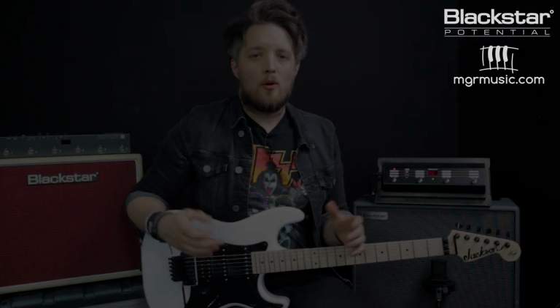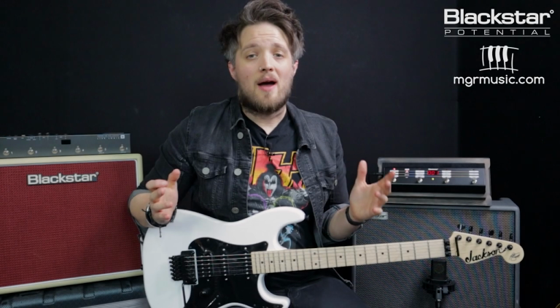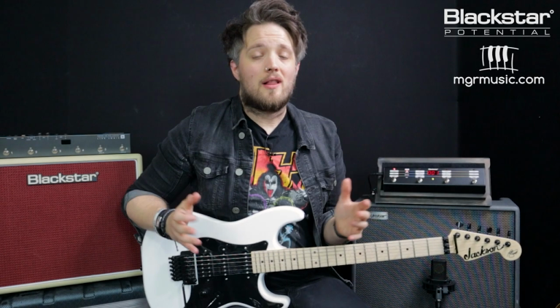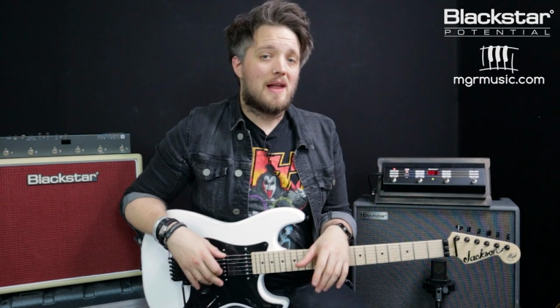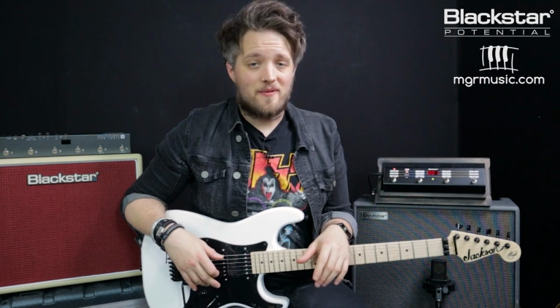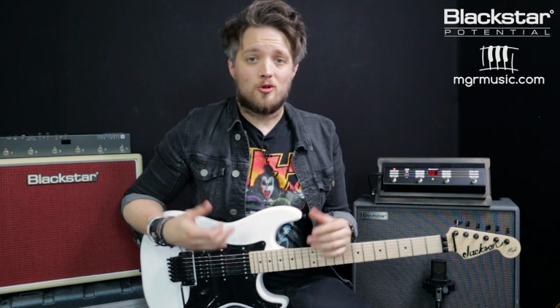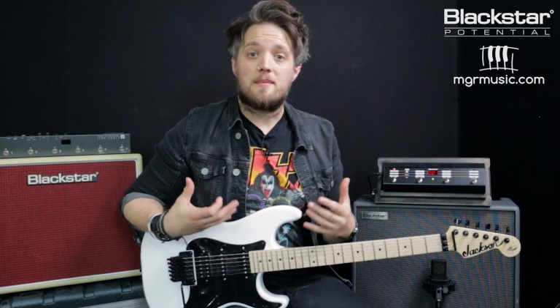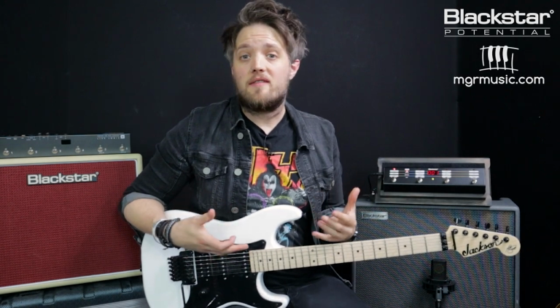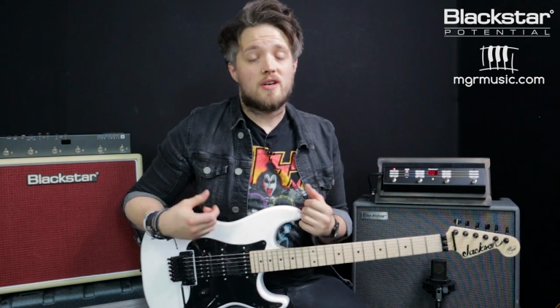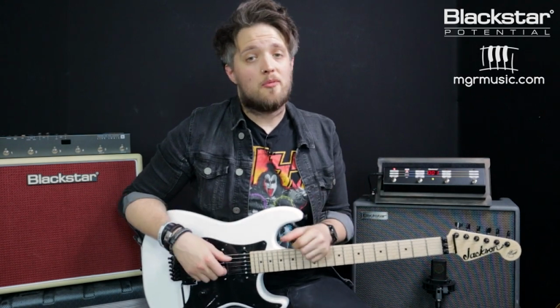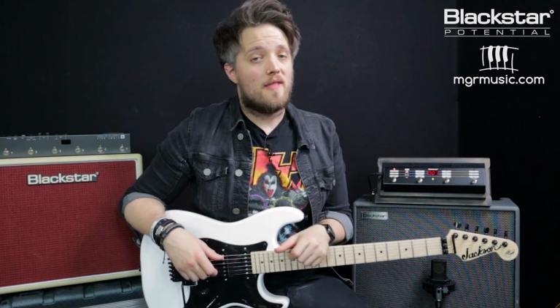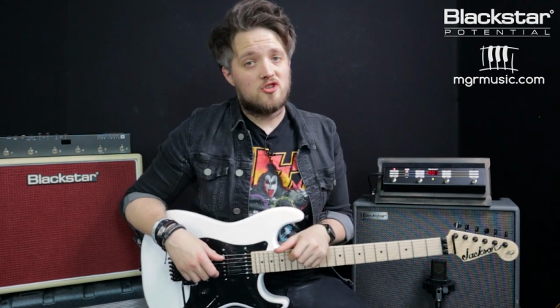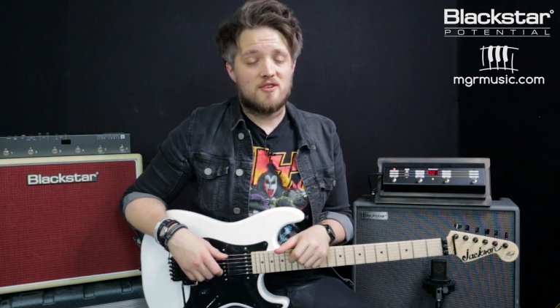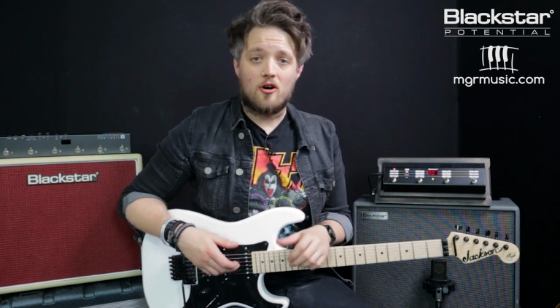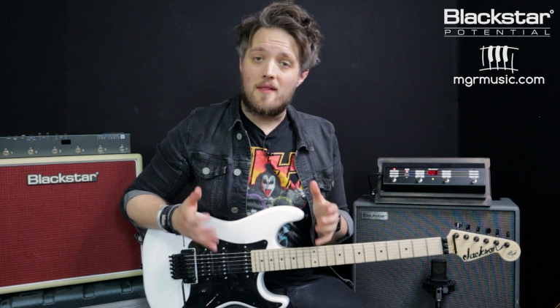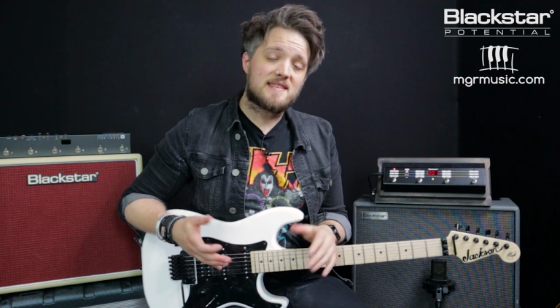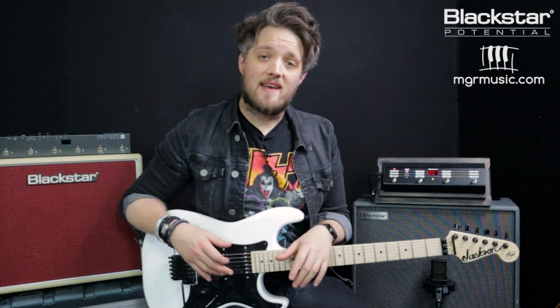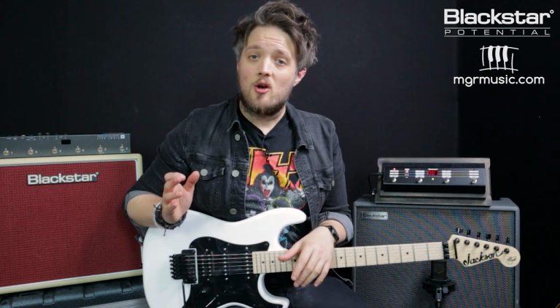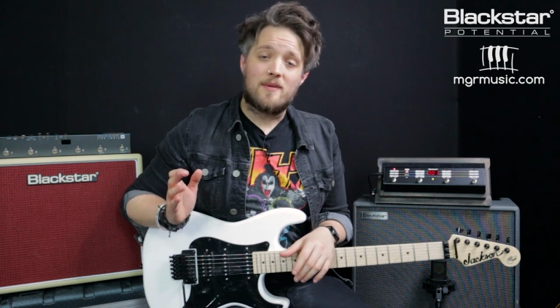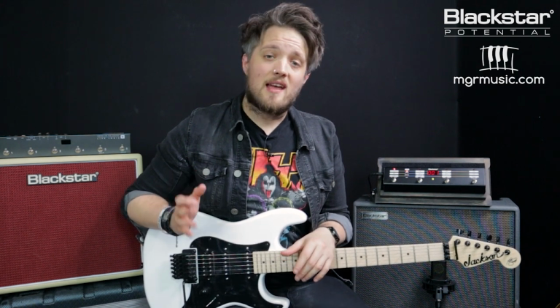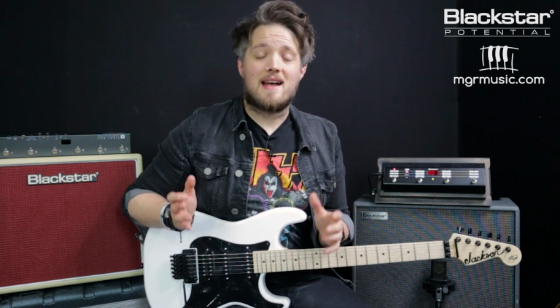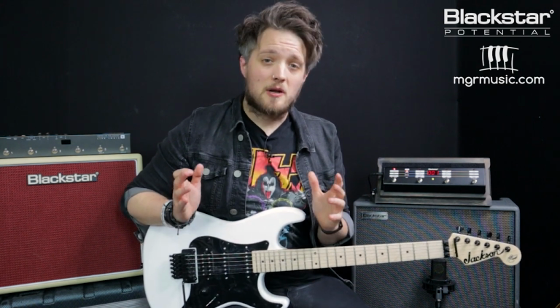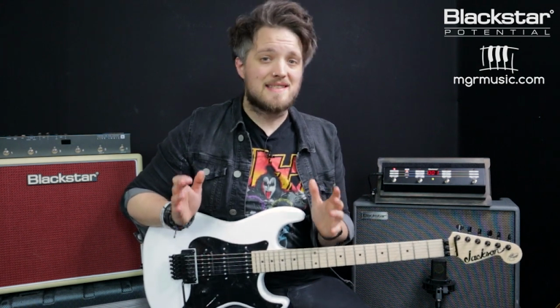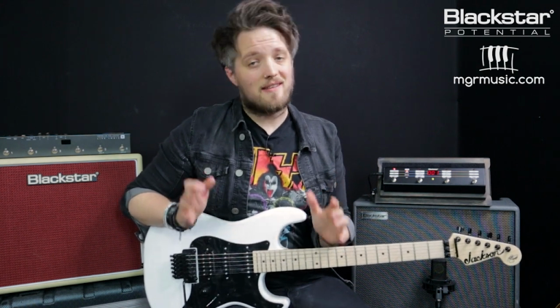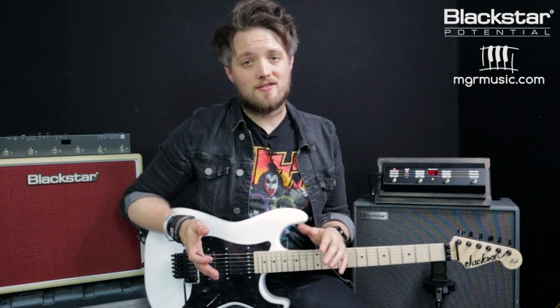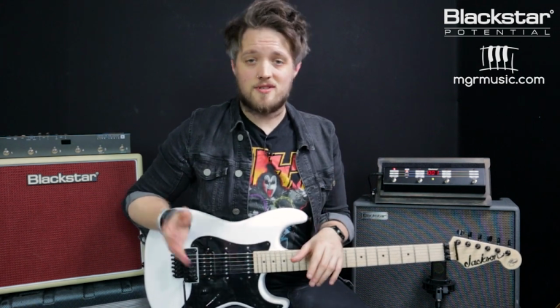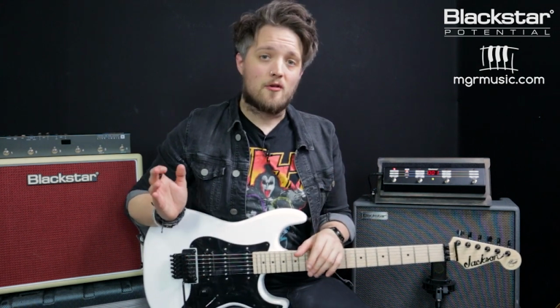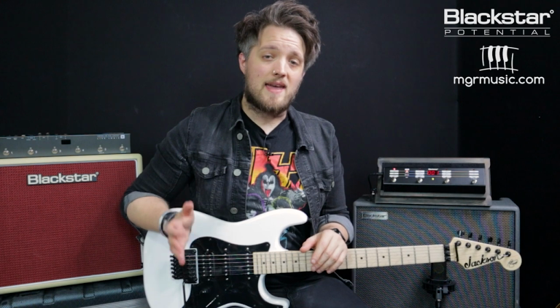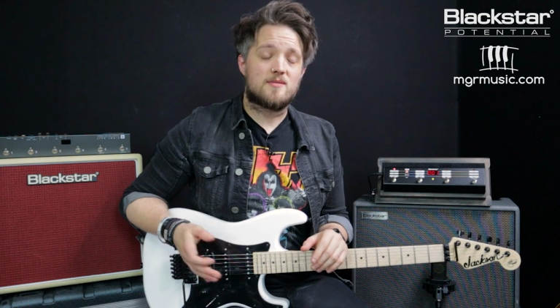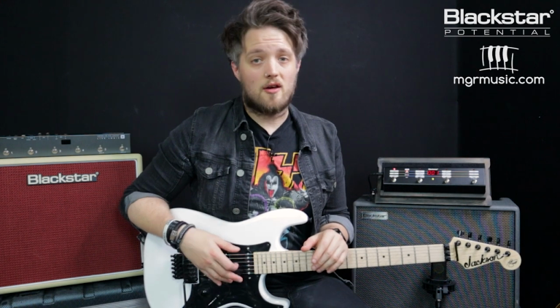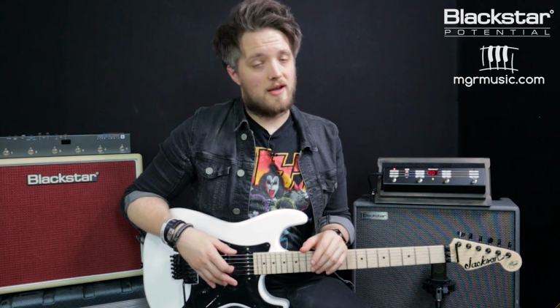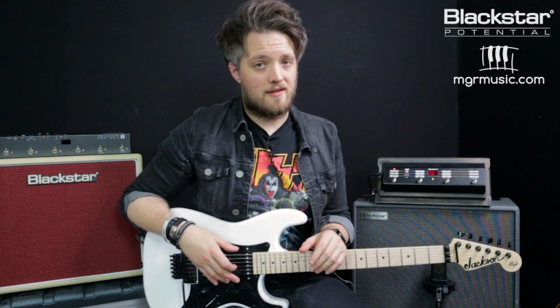Hello everyone and welcome to Blackstar Potential. My name is Lee Fuge and I'm here with mdrmusic.com. In this lesson today we're going to be taking a look at some classic guitar tones from Adrian Smith of Iron Maiden.